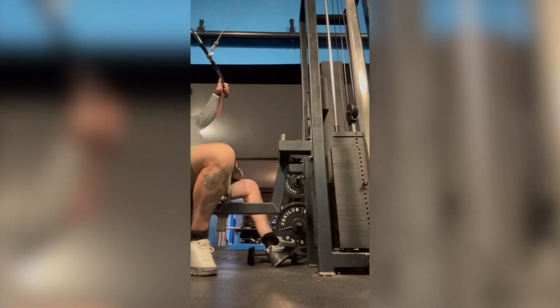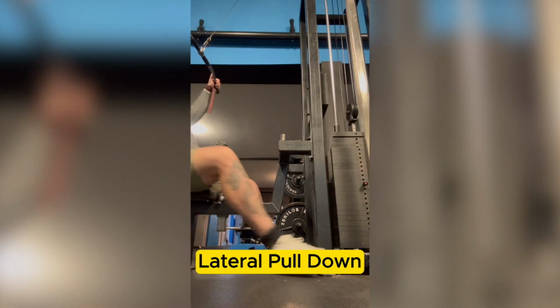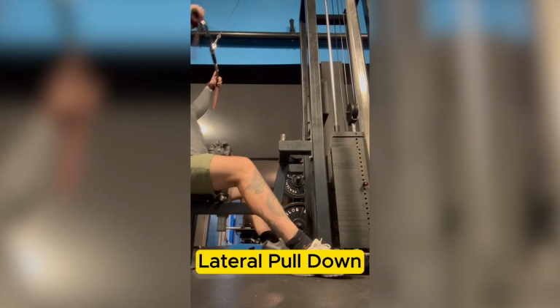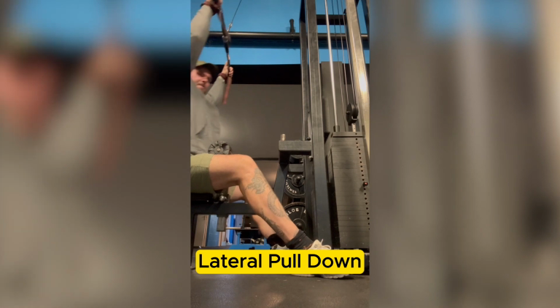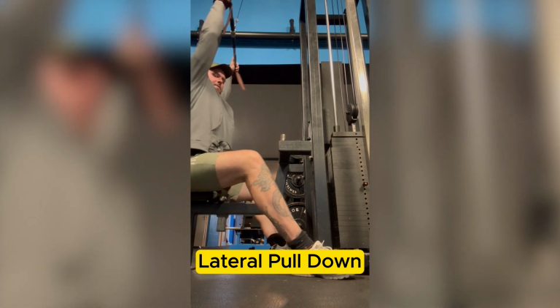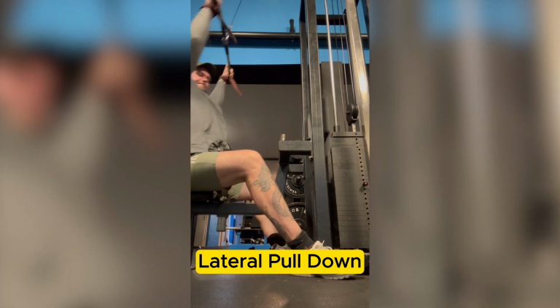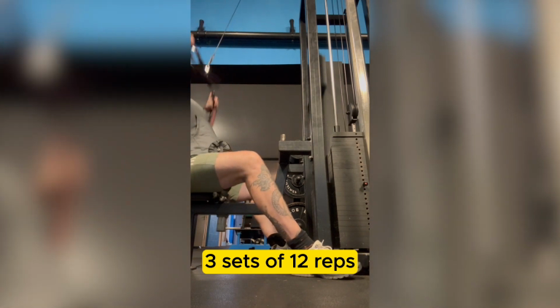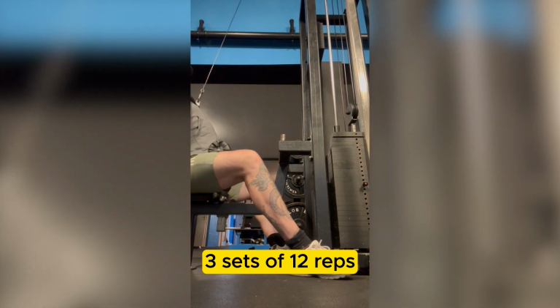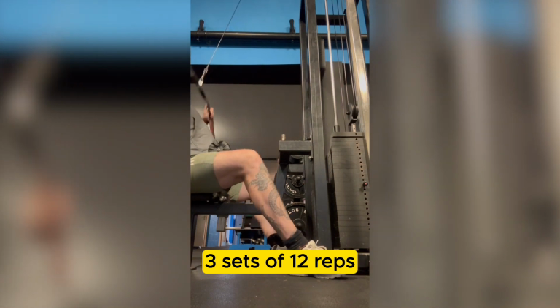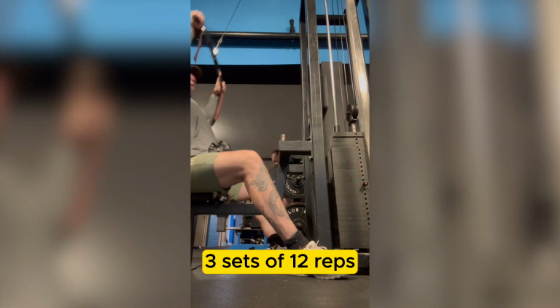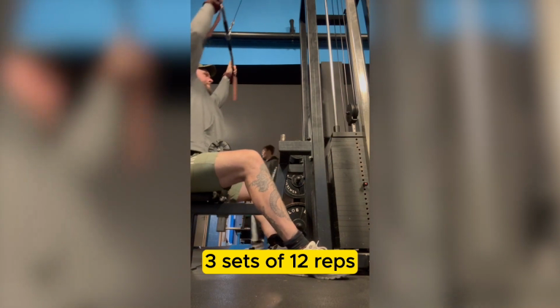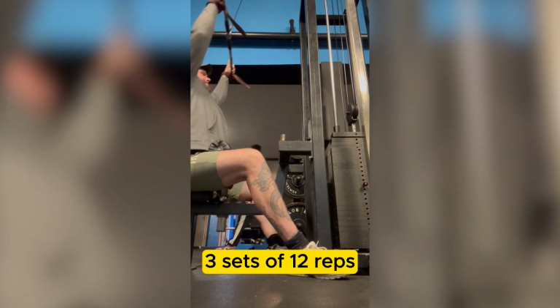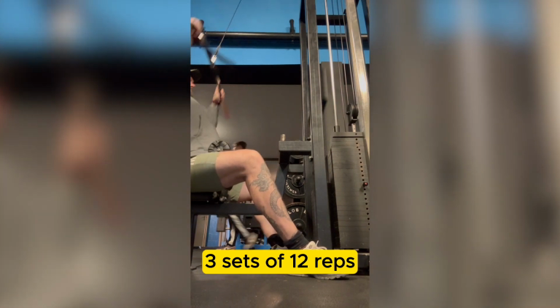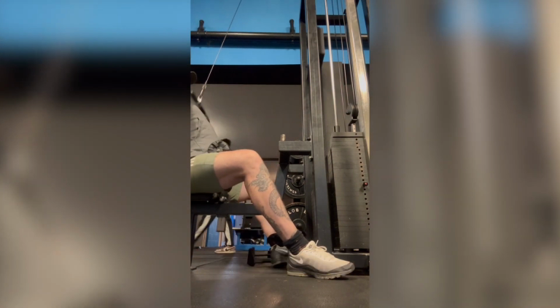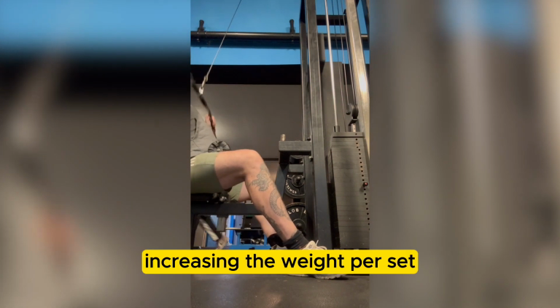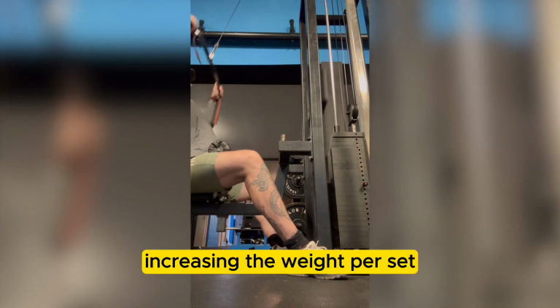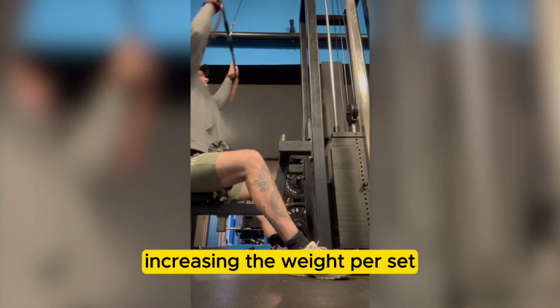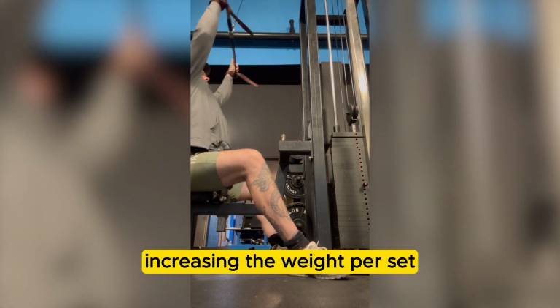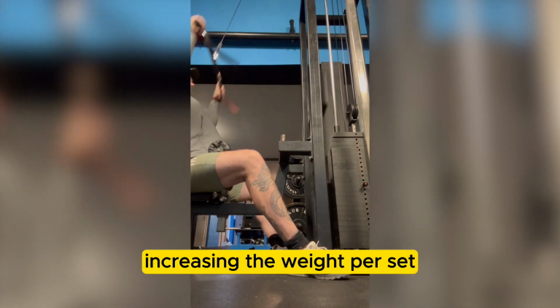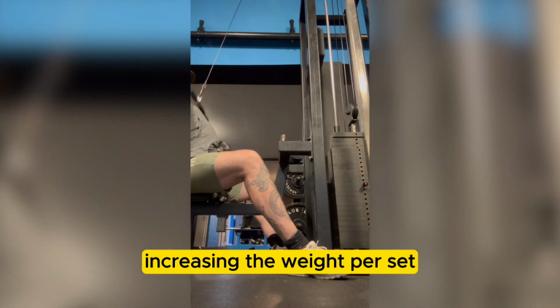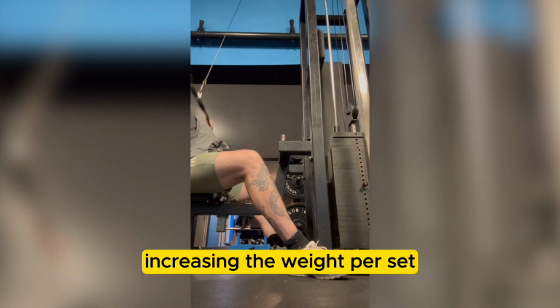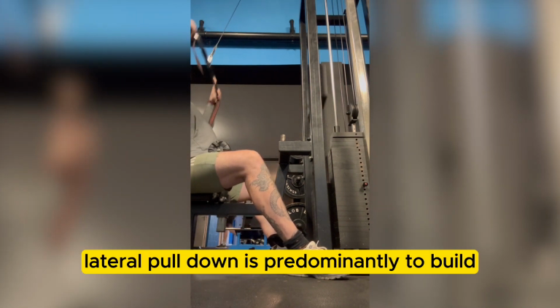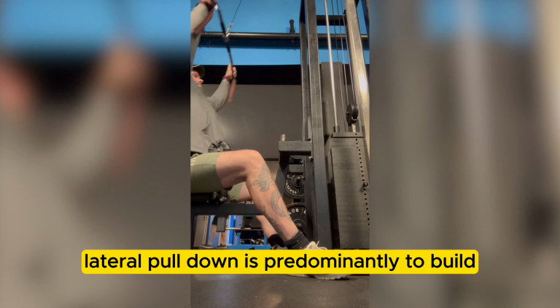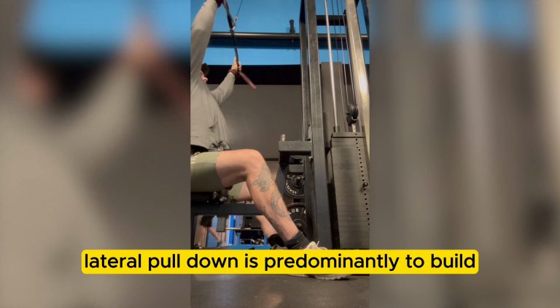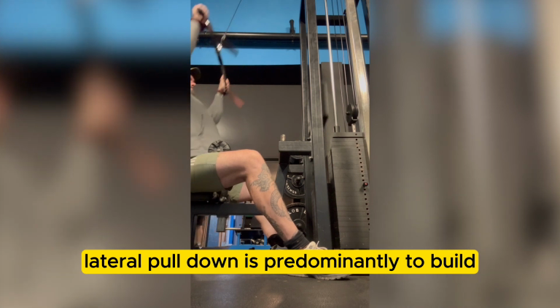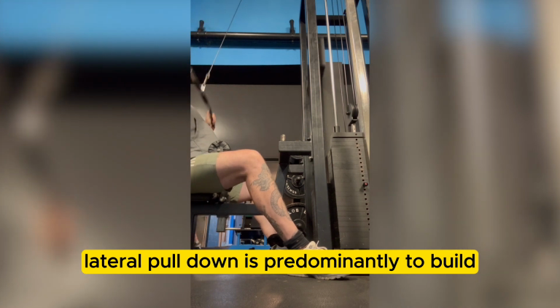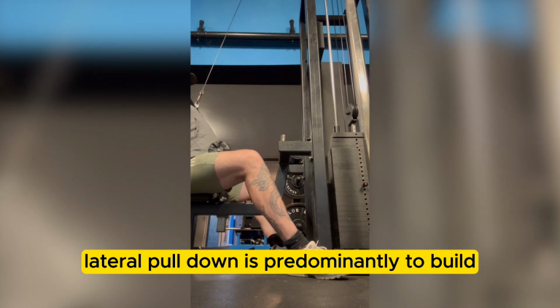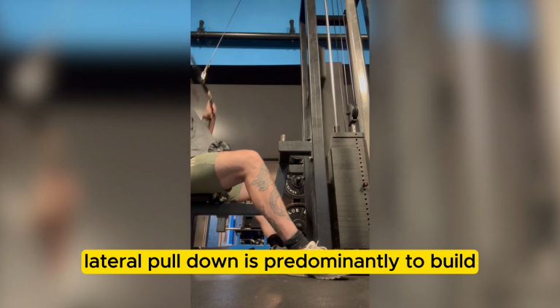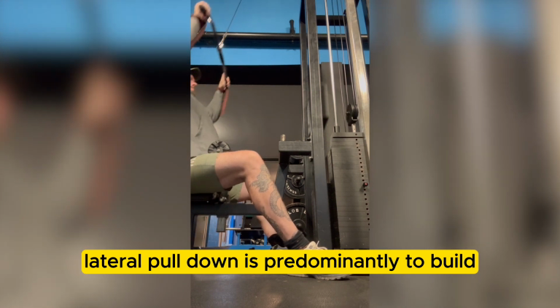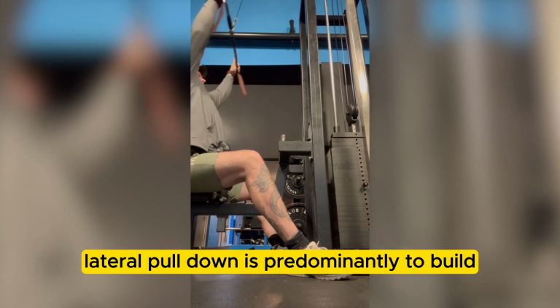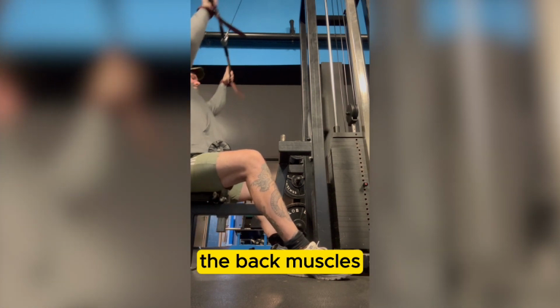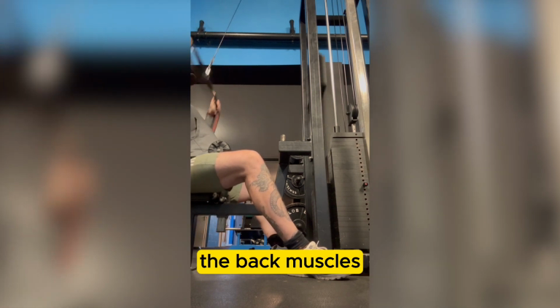Lateral pull-down. Three sets of 12 reps, increasing the weight per set. Lateral pull-down is predominantly to build the back muscles.